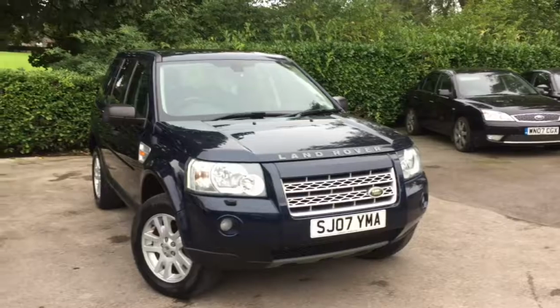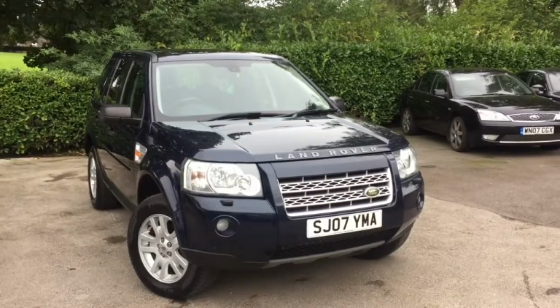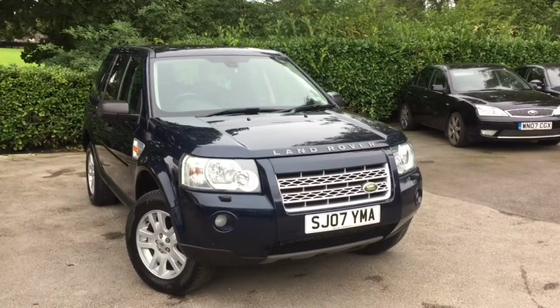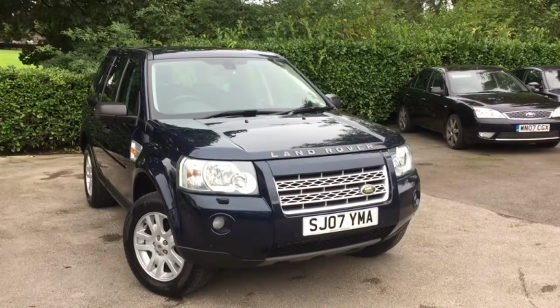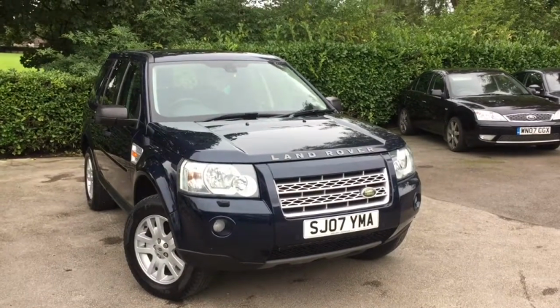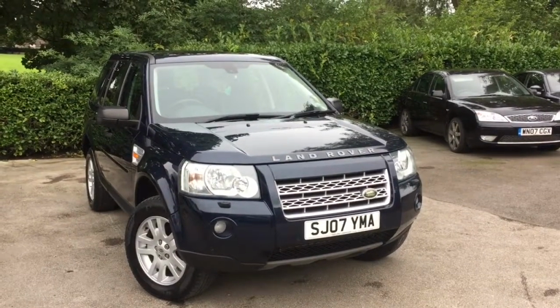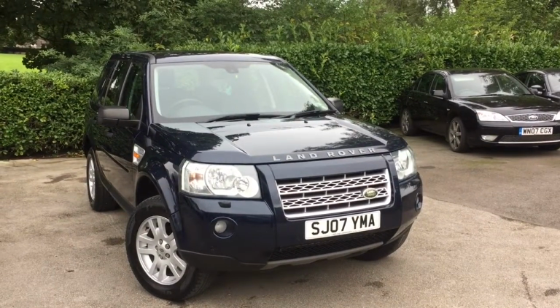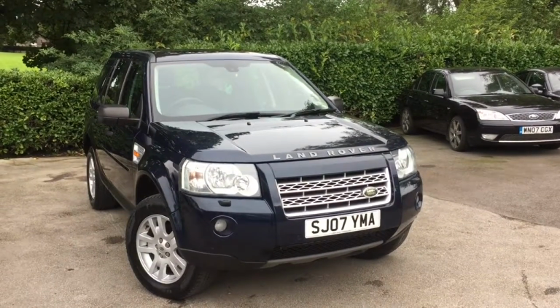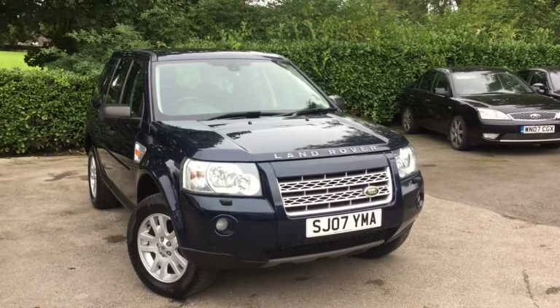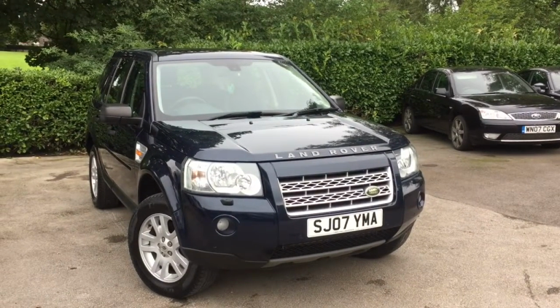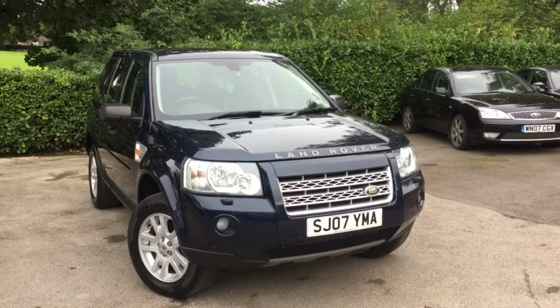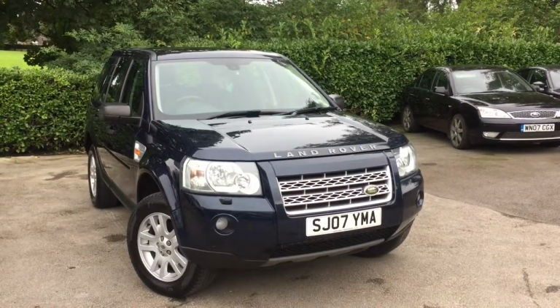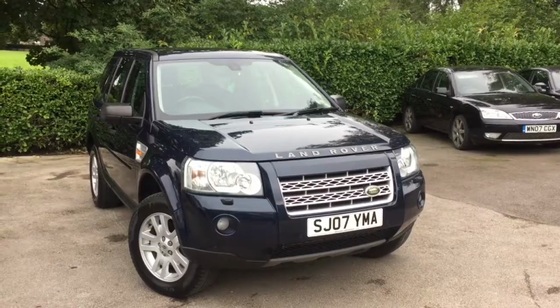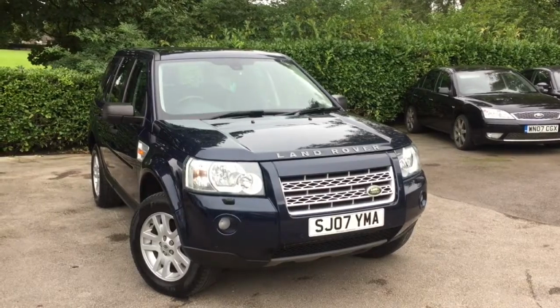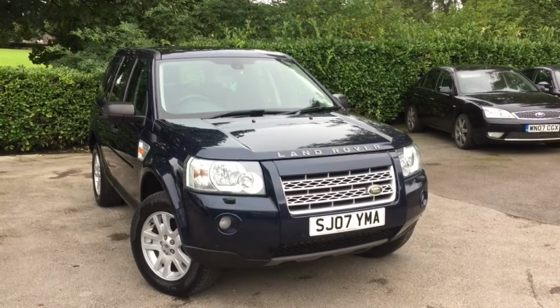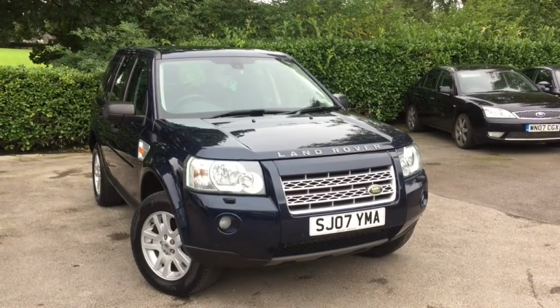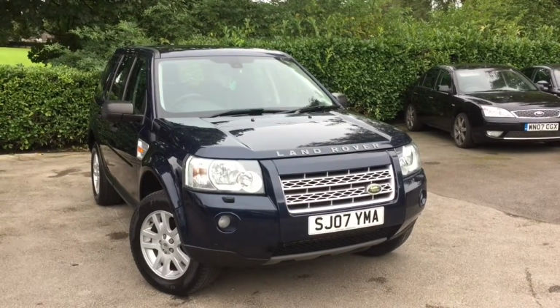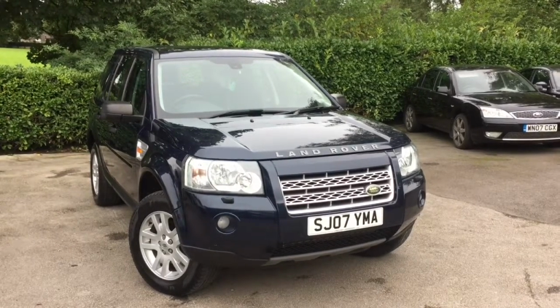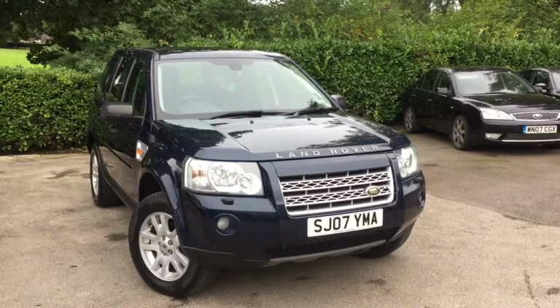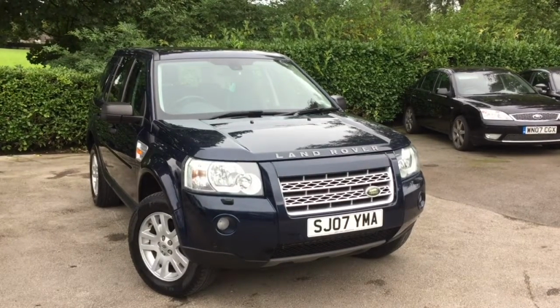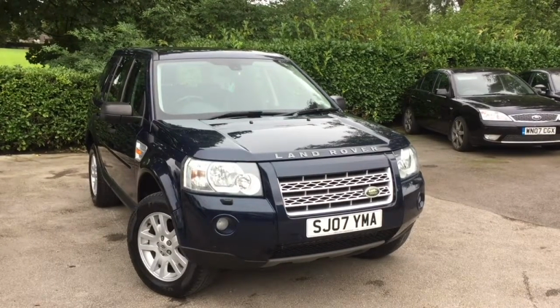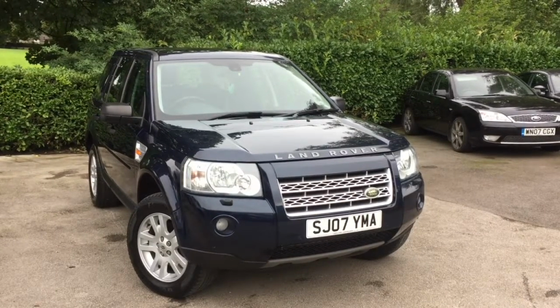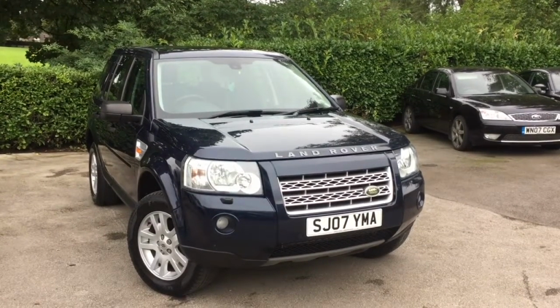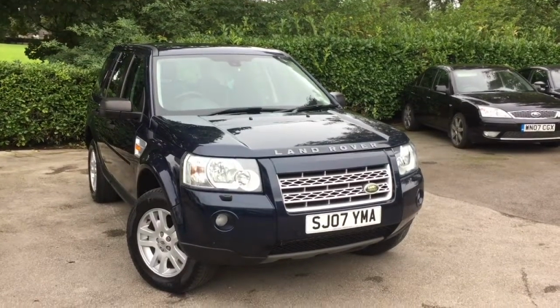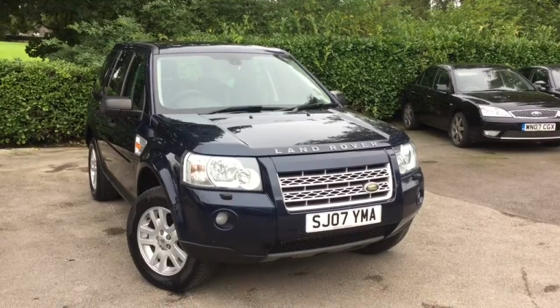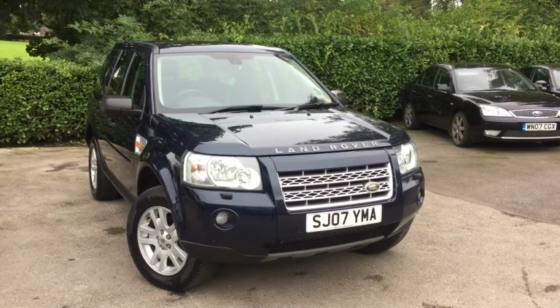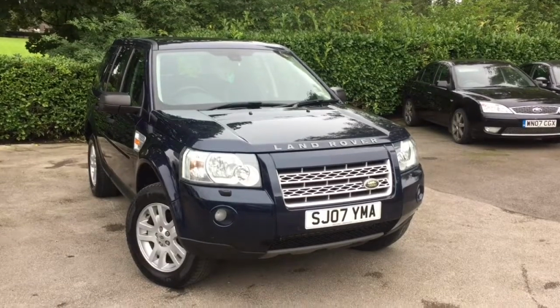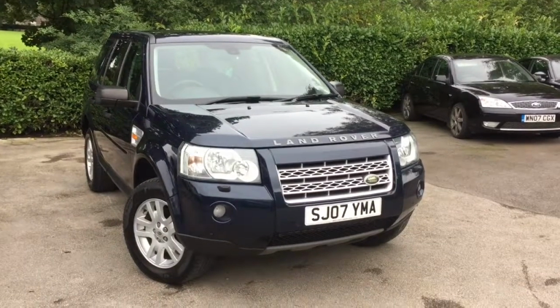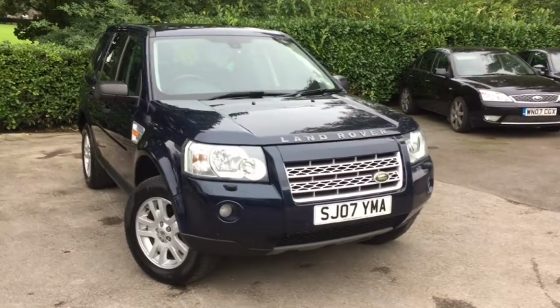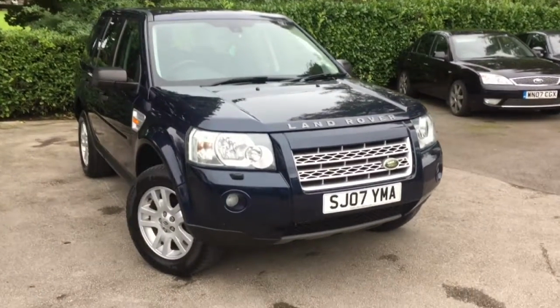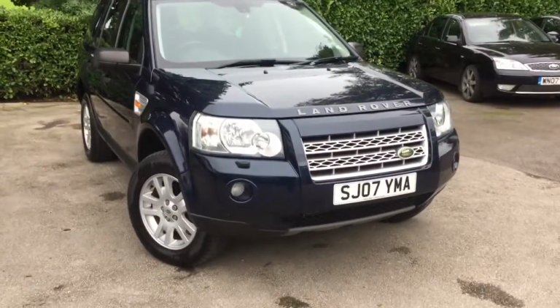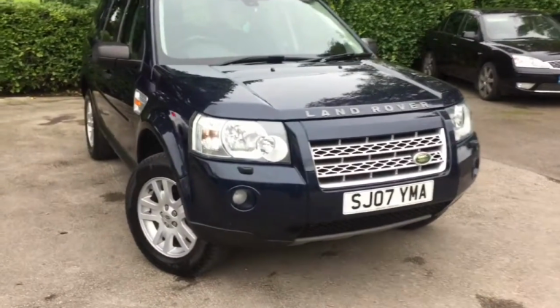Hello and welcome to Allman Car Sales, North West Cheshire. This next vehicle we have on sale today is a Land Rover Freelander 2, 2.2 TD4 SE, 5 door, 160 brake horsepower, finished in metallic blue. I'll show you around the vehicle now.